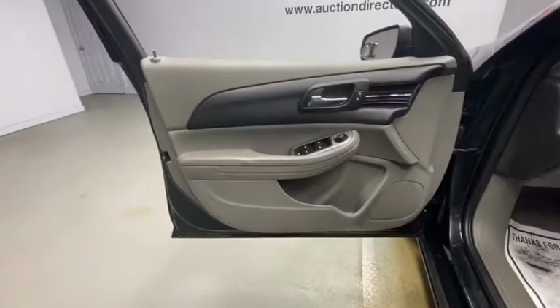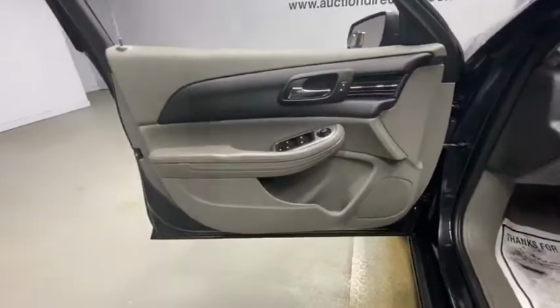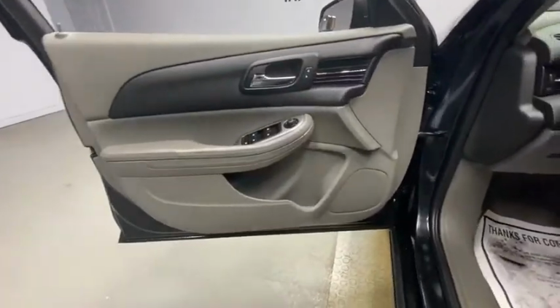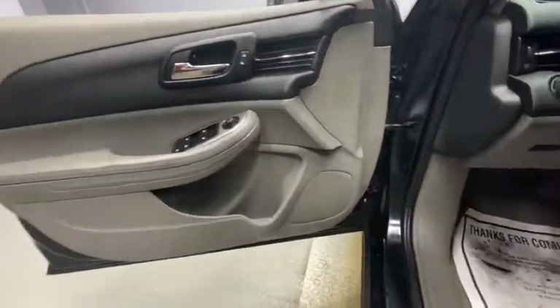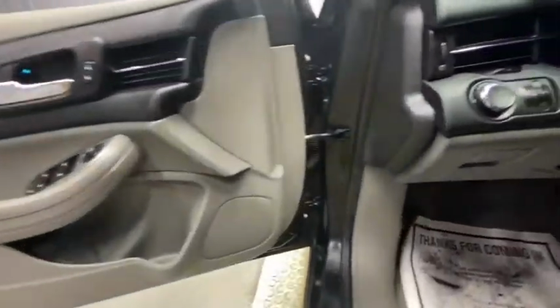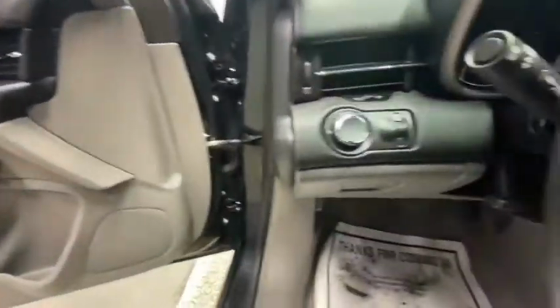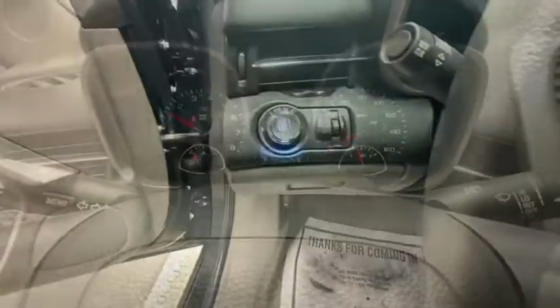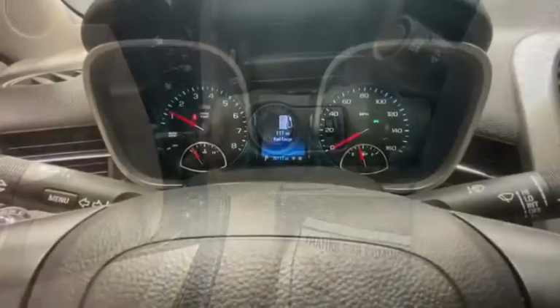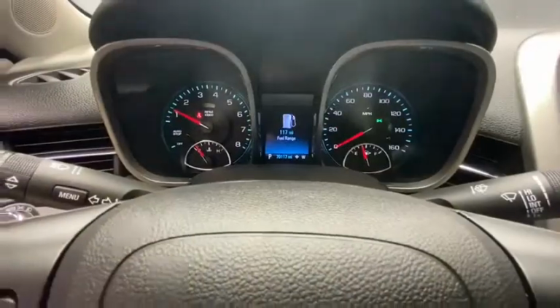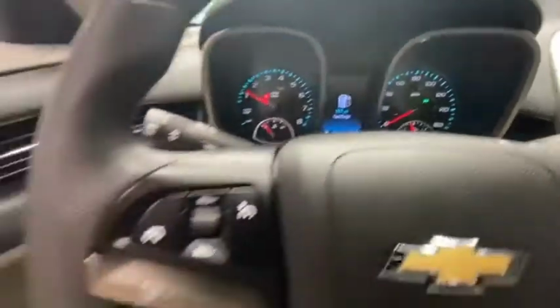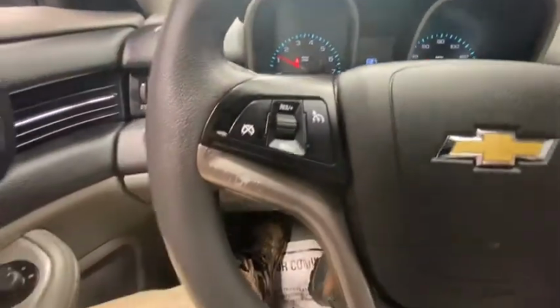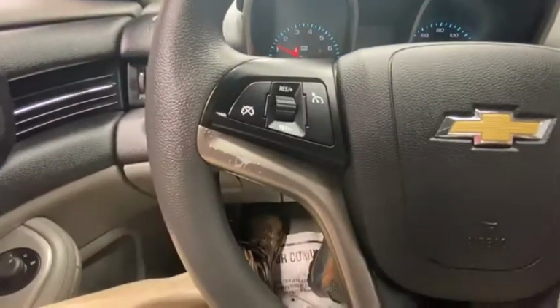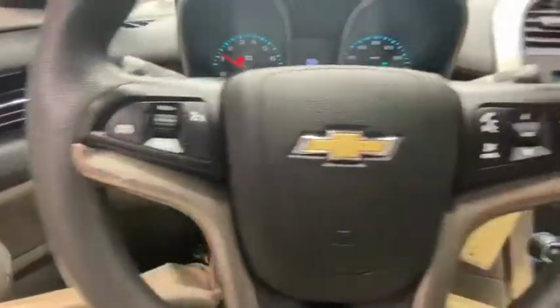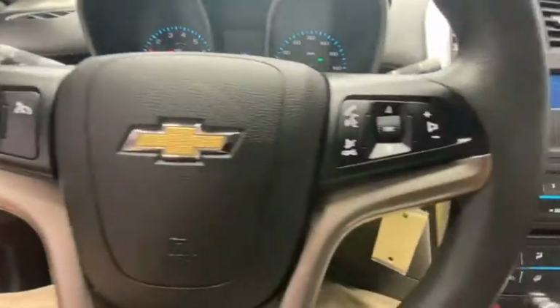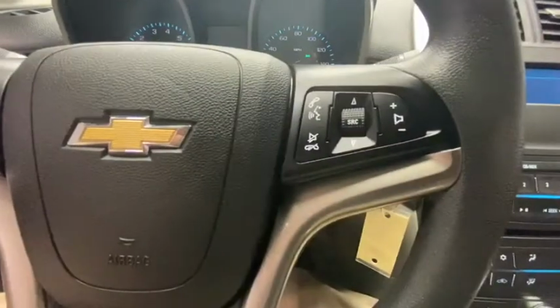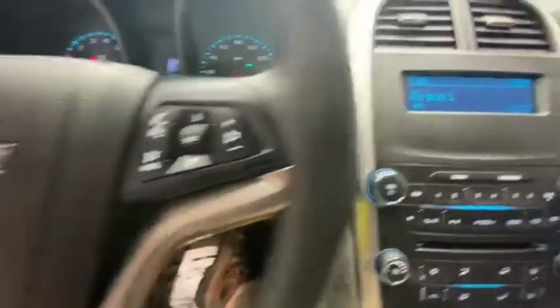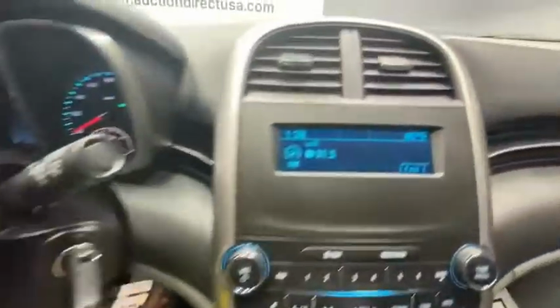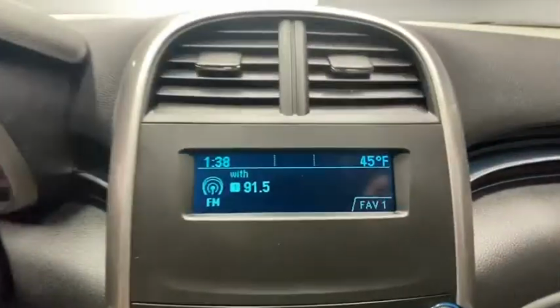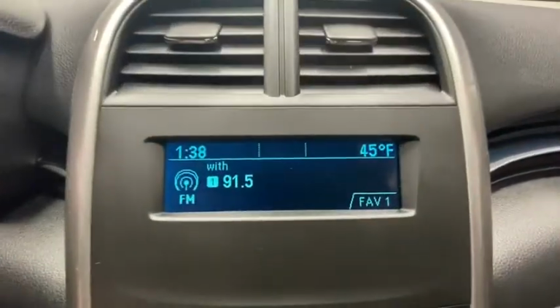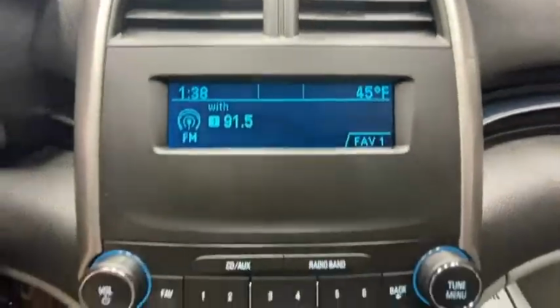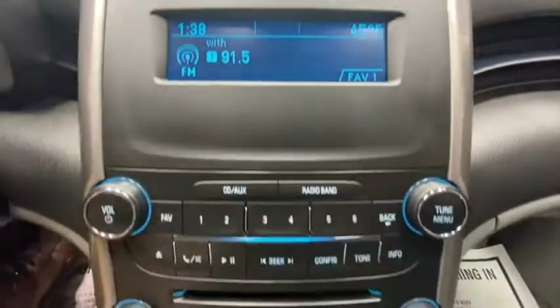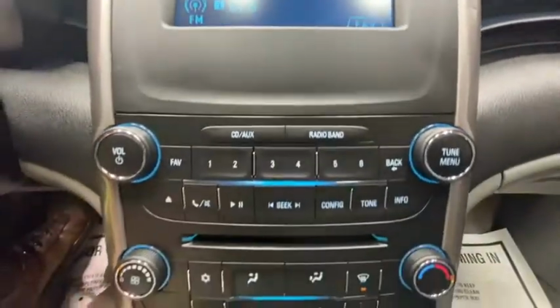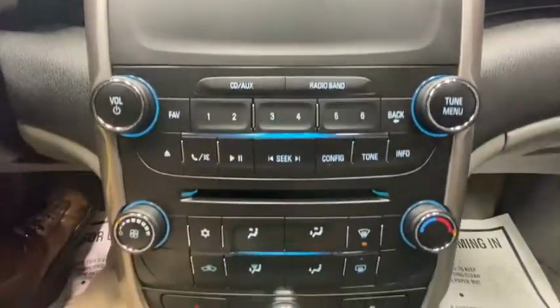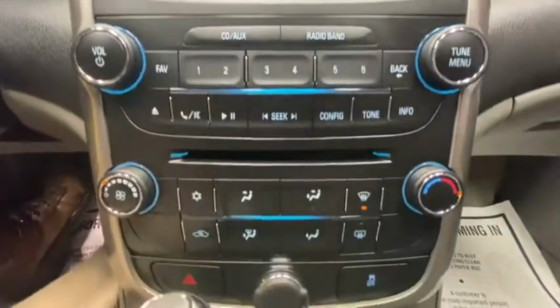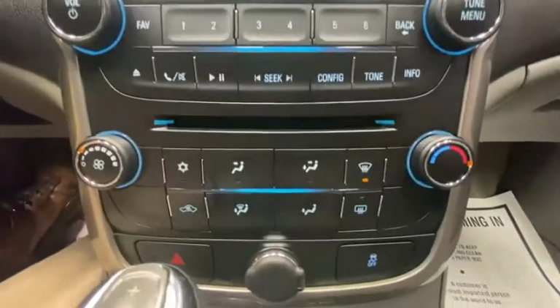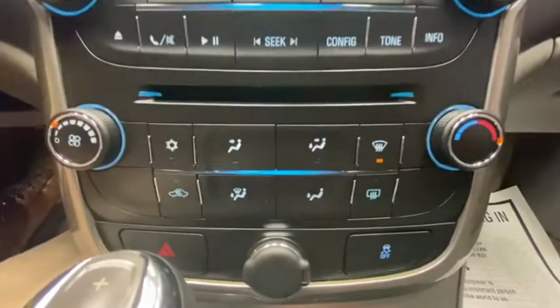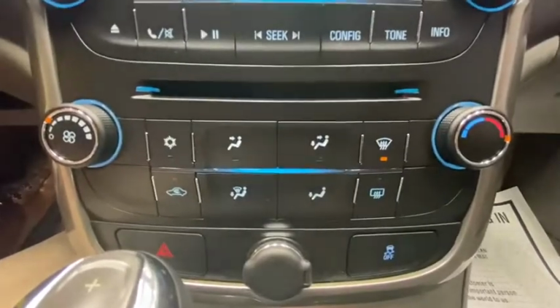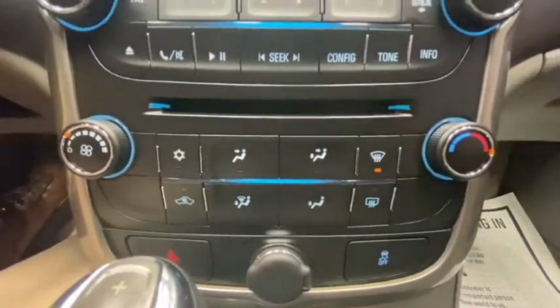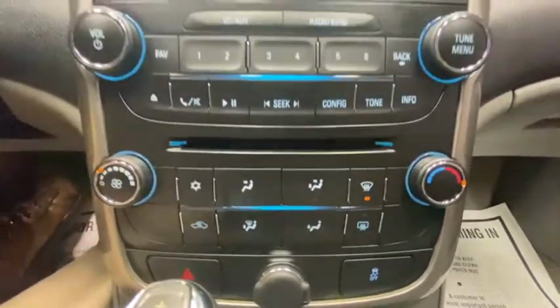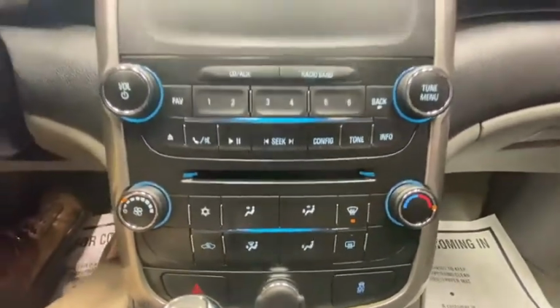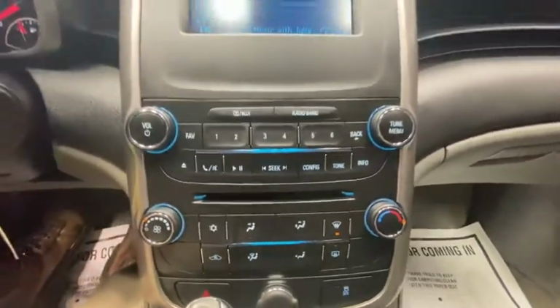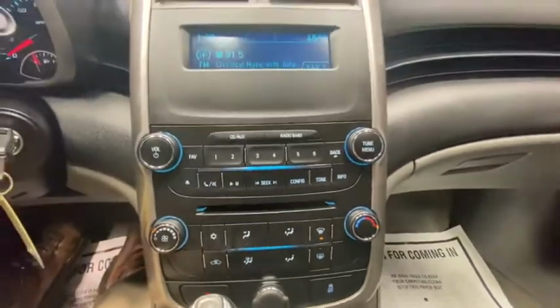Remote start, traction control, Bluetooth, dual airbags, alloy wheels, power steering, four-wheel disc brakes, center armrest, AM-FM stereo with CD player and MP3 WMA capability.